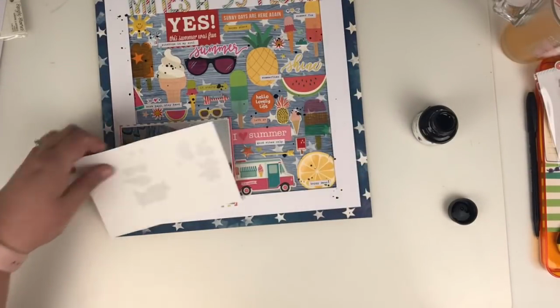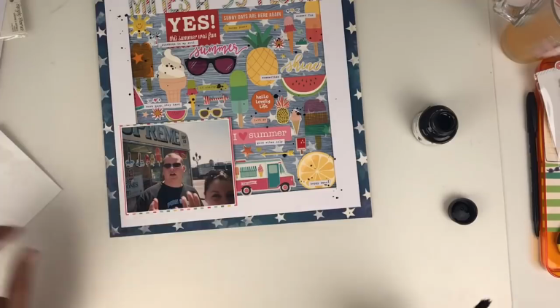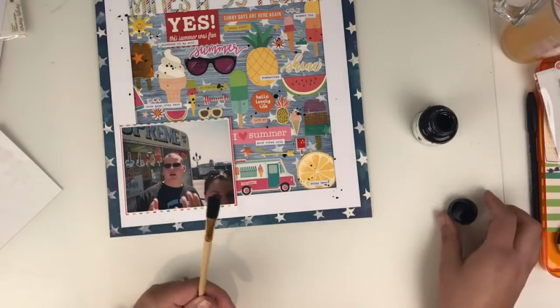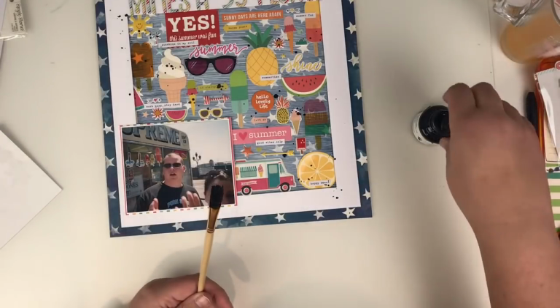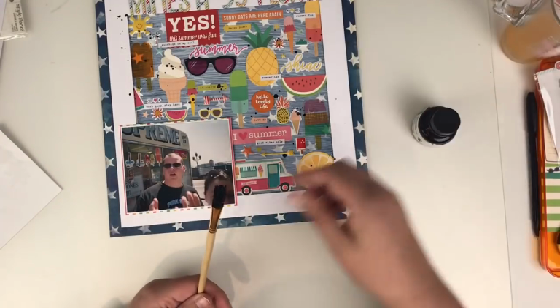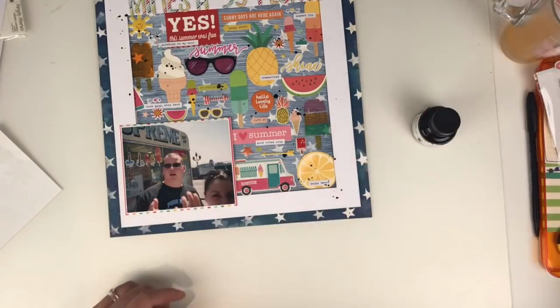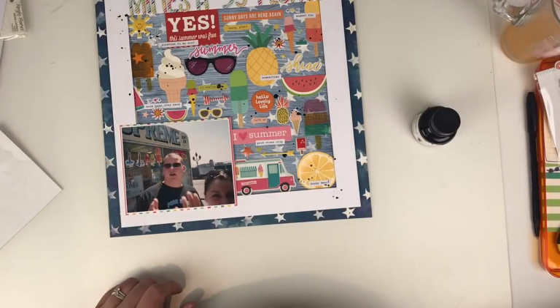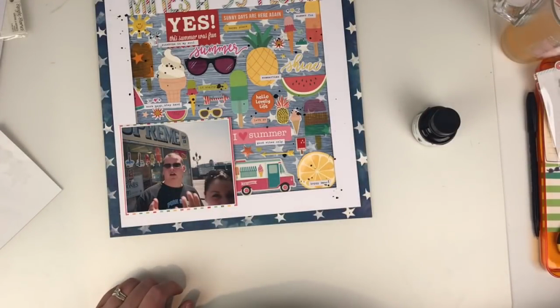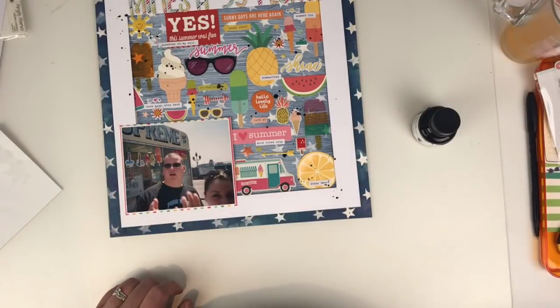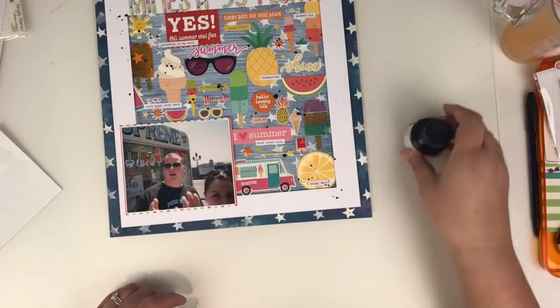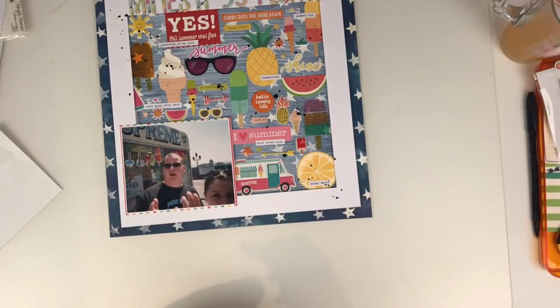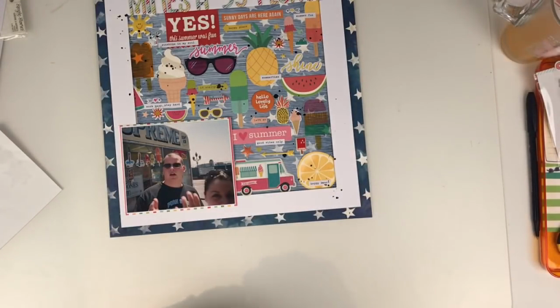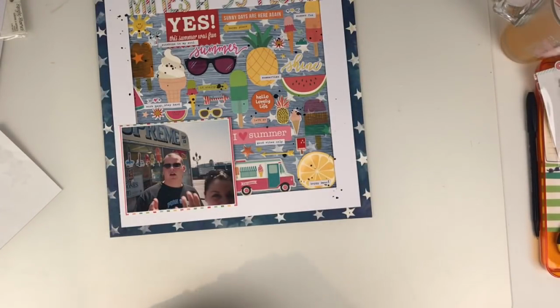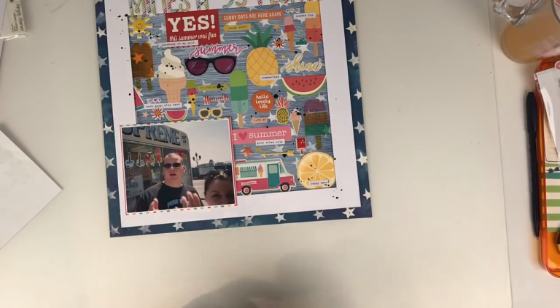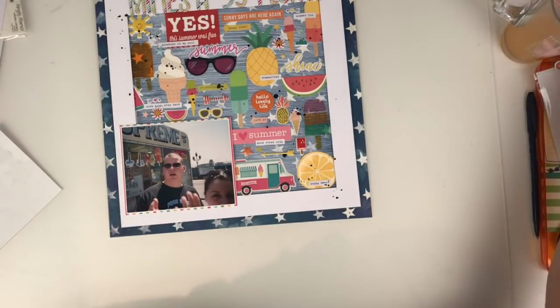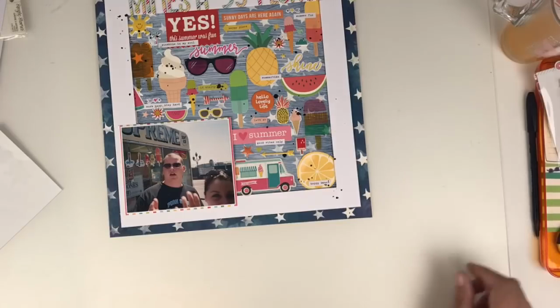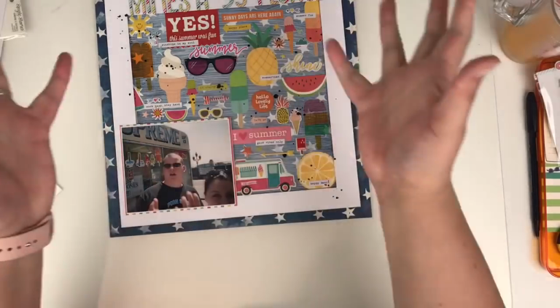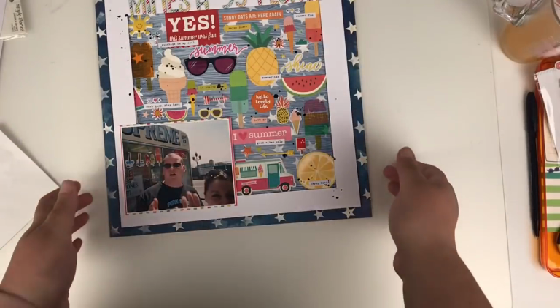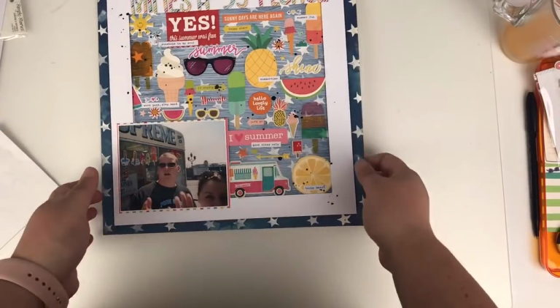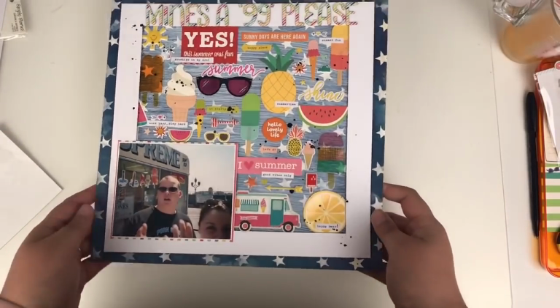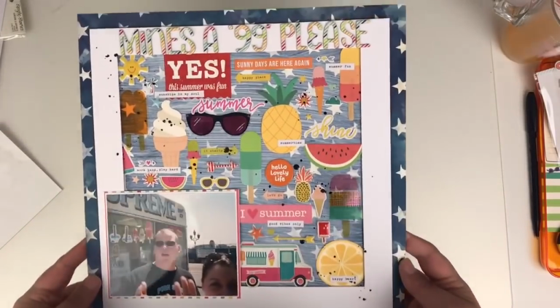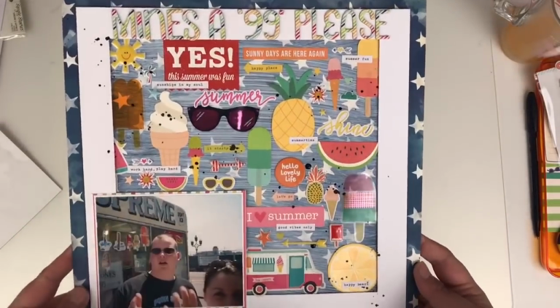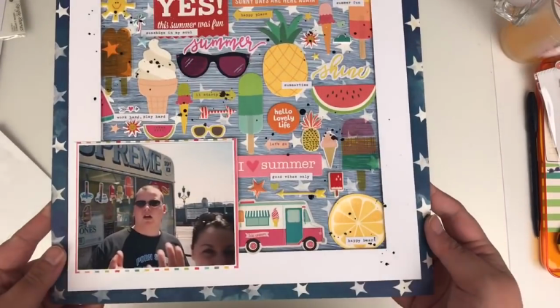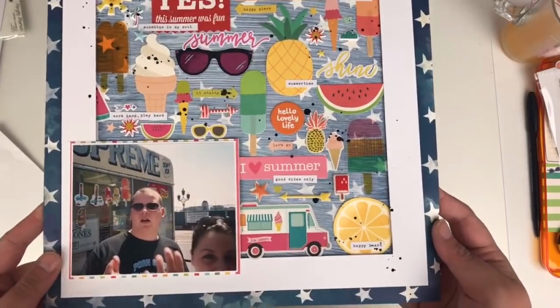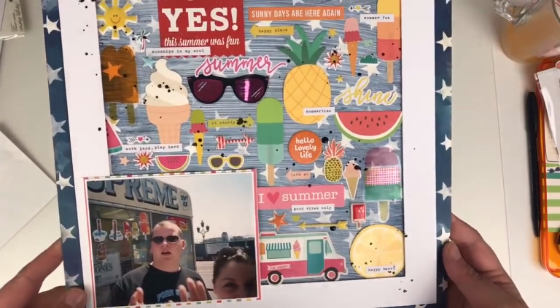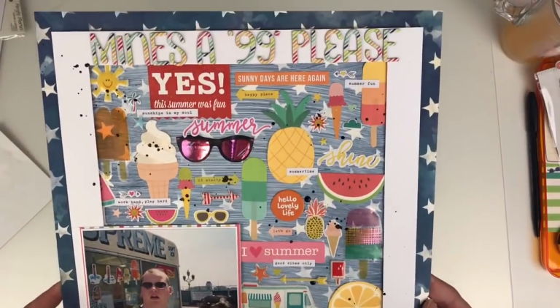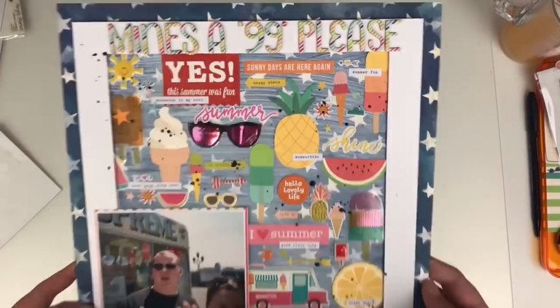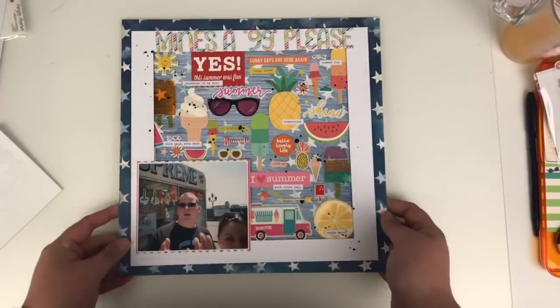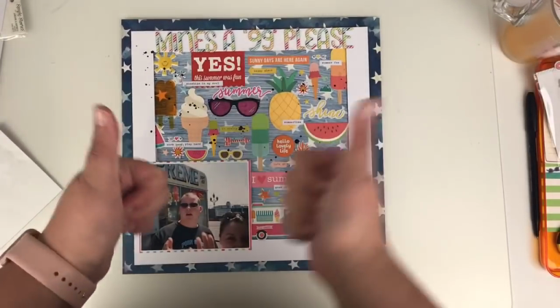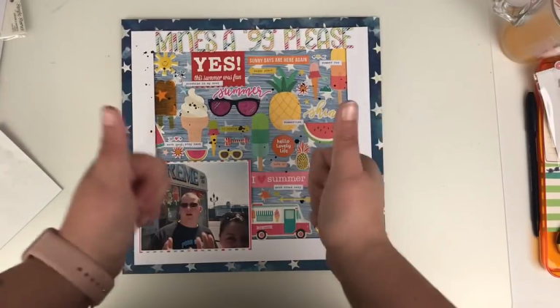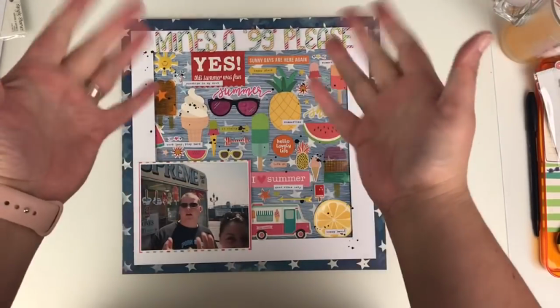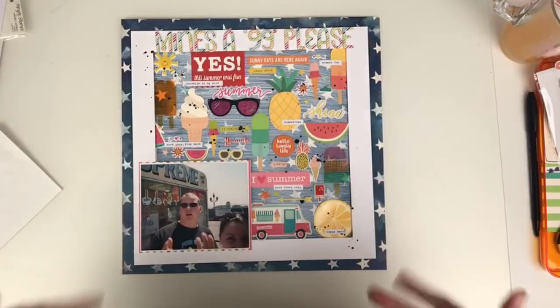I just want to thank Audrey Yeager for inviting me along to partake in this Summer Scrapping Challenge. Don't forget to give this video a thumbs up, leave any comments down below, and I'll see you all again really, really soon. Take care. Bye!